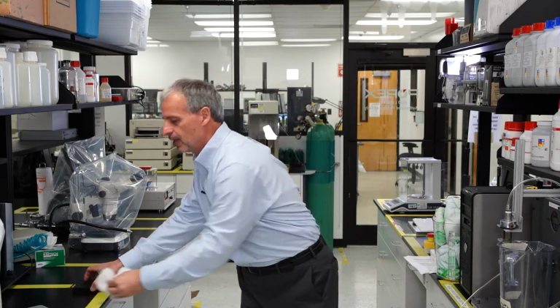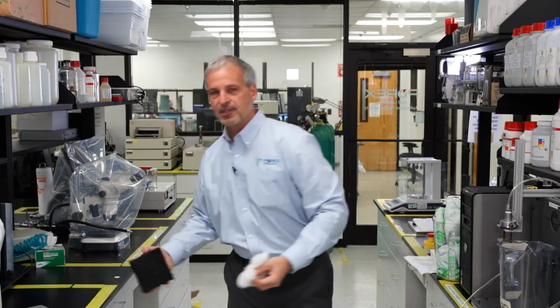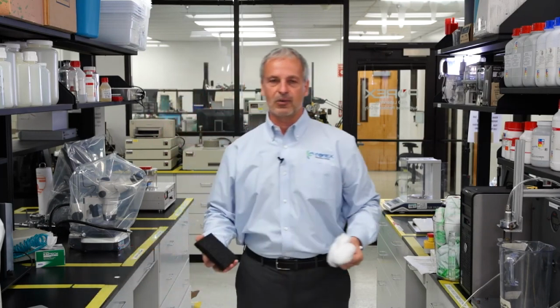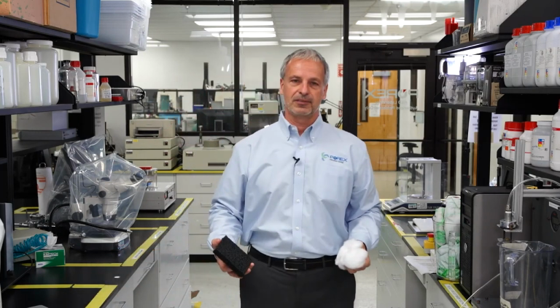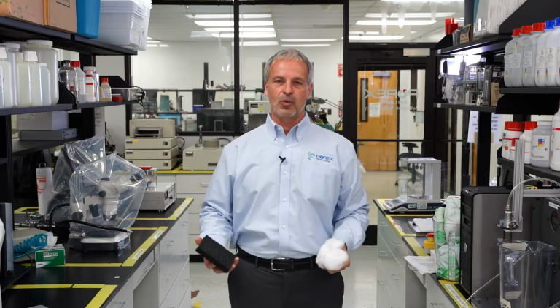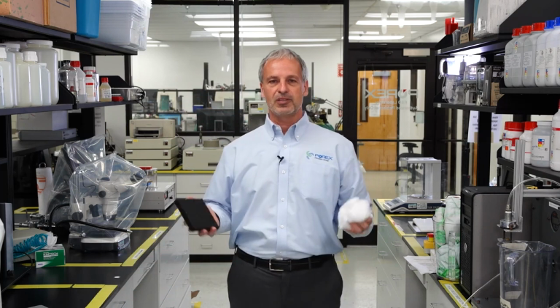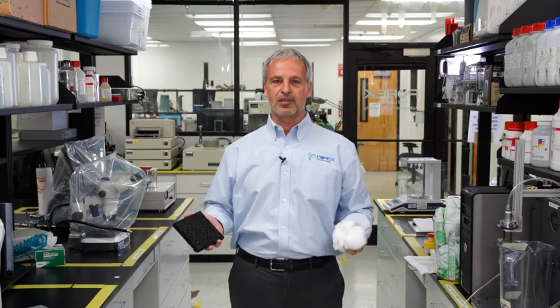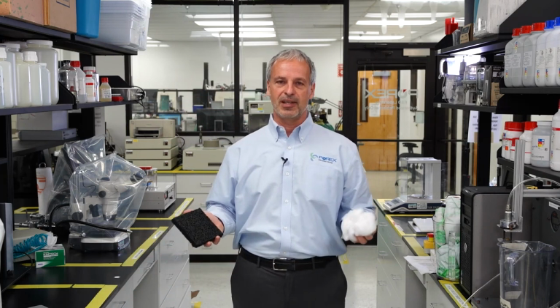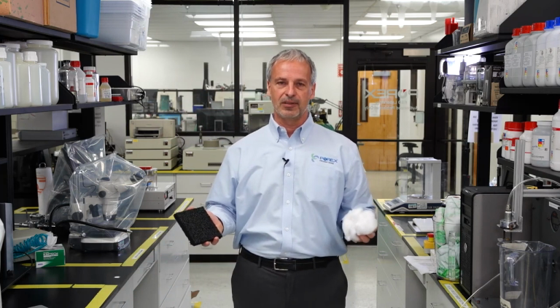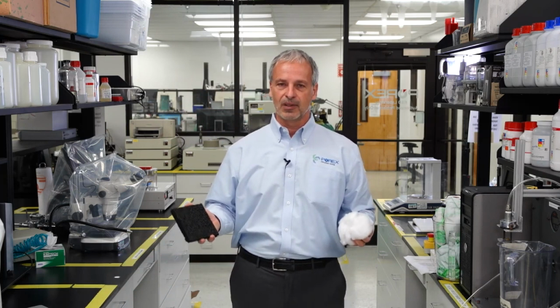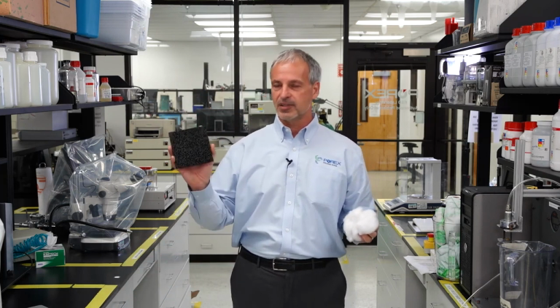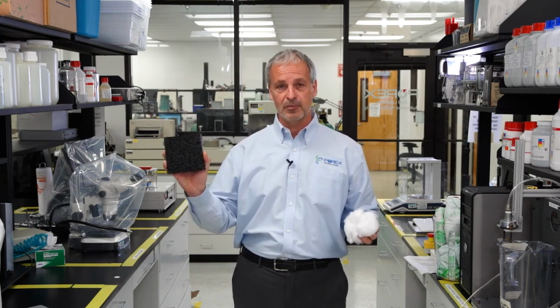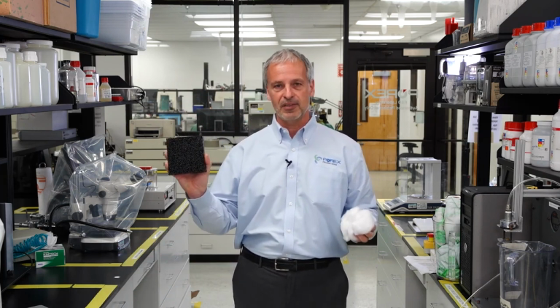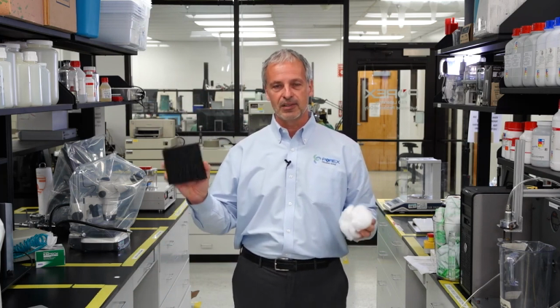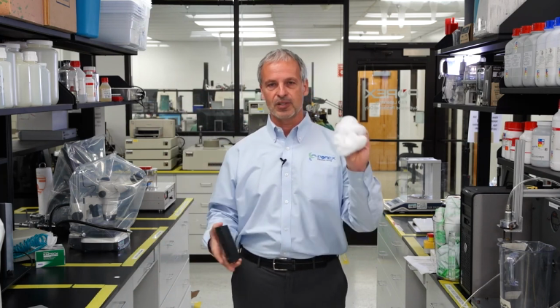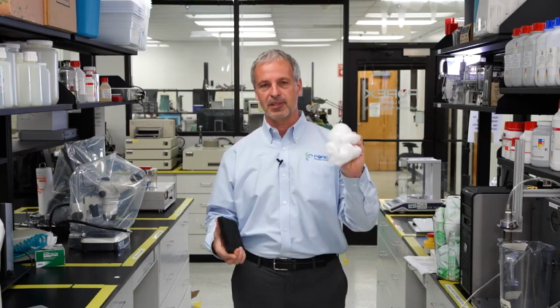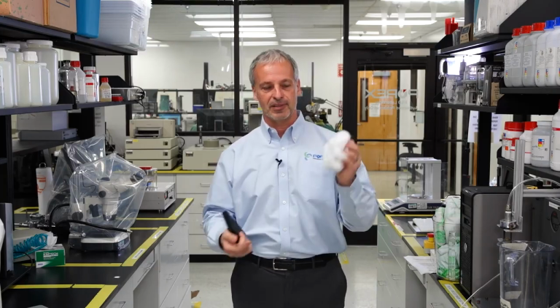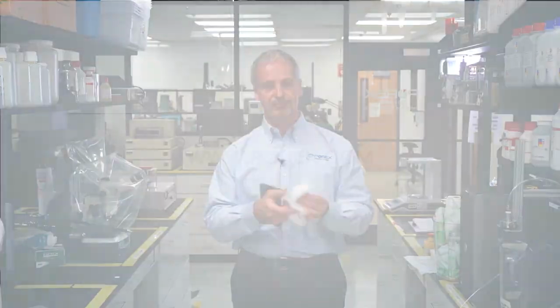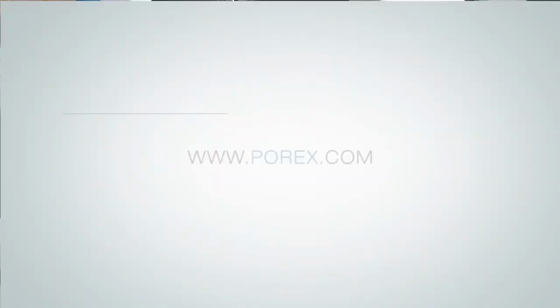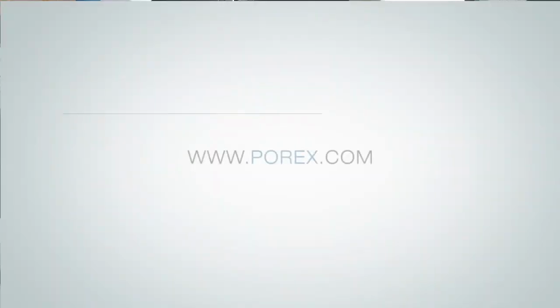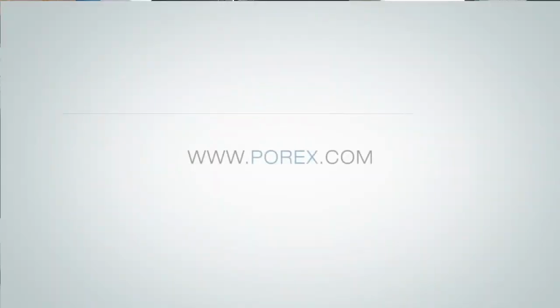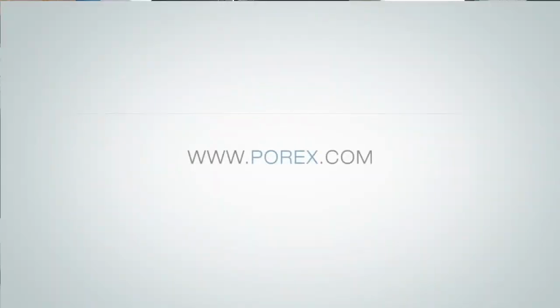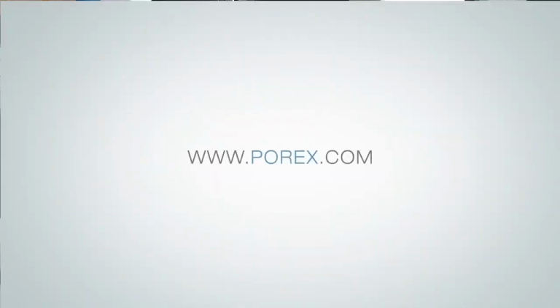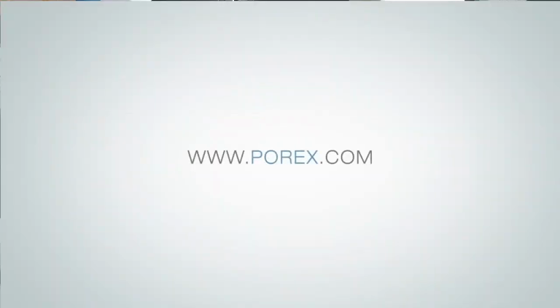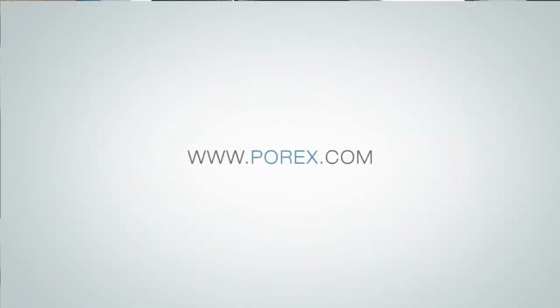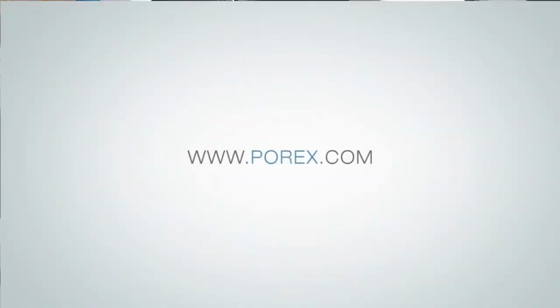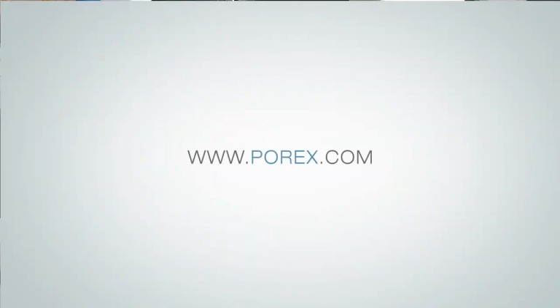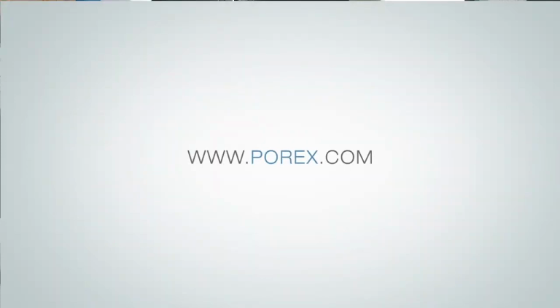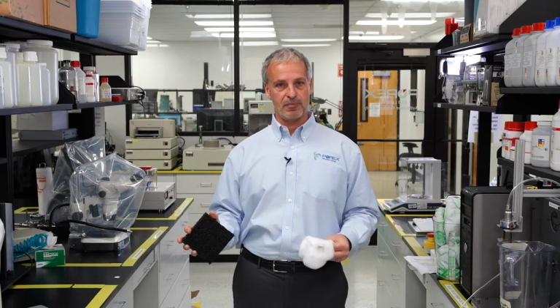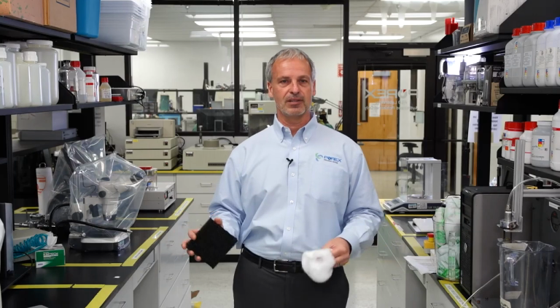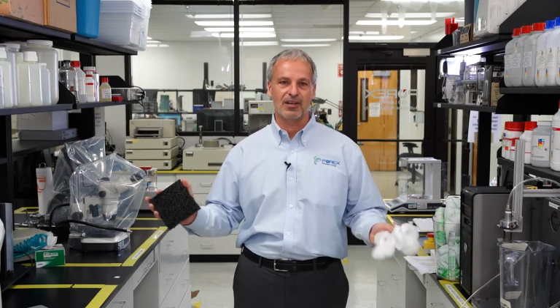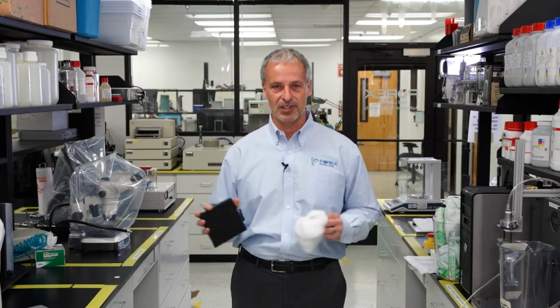So I'll ask this final question: what do you trust more to maintain airflow — Vertec sintered PTFE or expanded PTFE? That's it for today. See you next time in the lab with me, Jerry with a G.